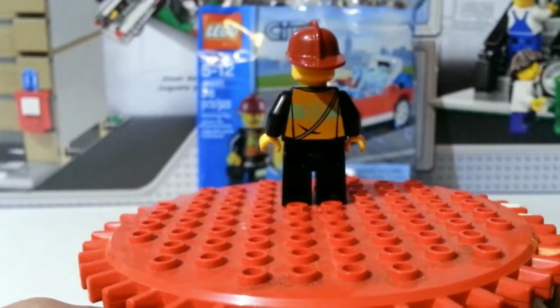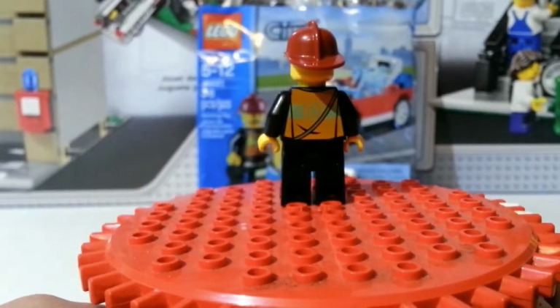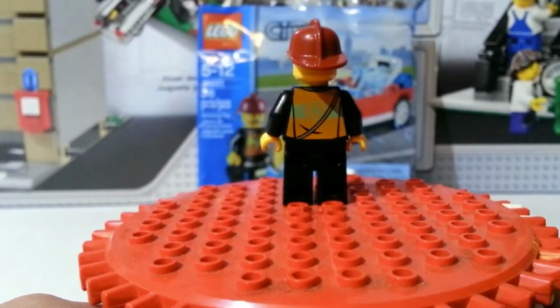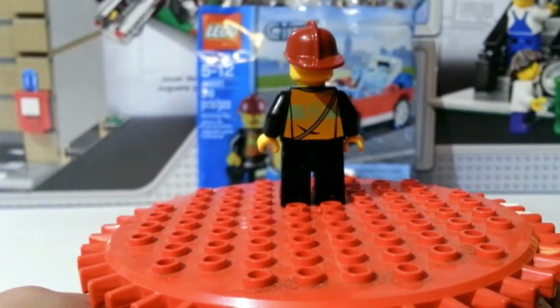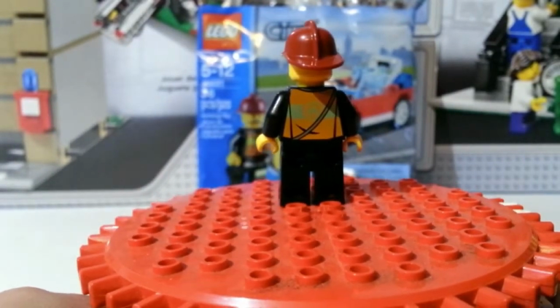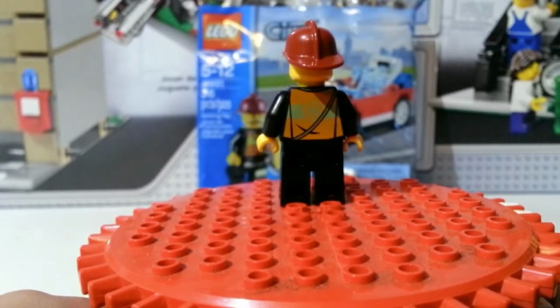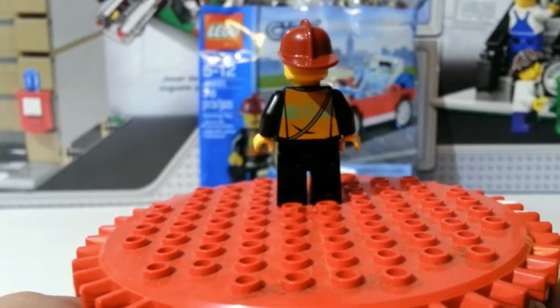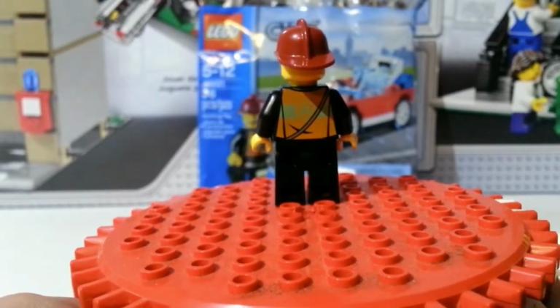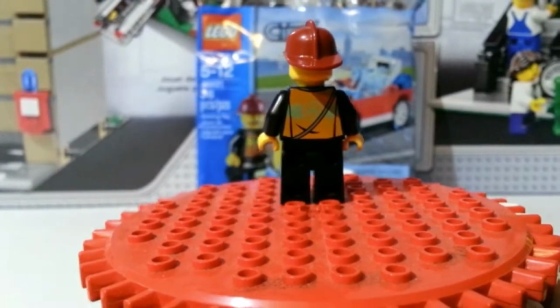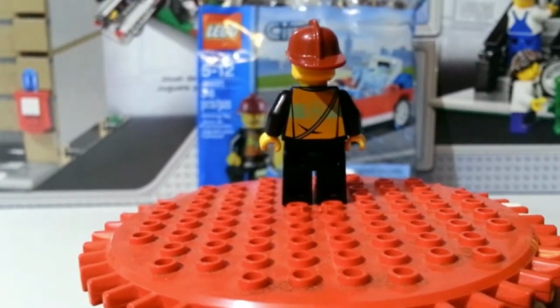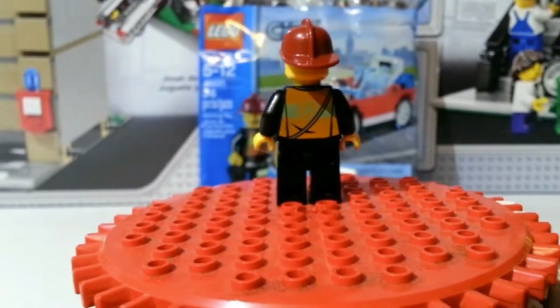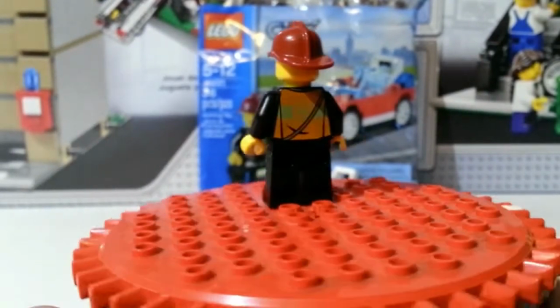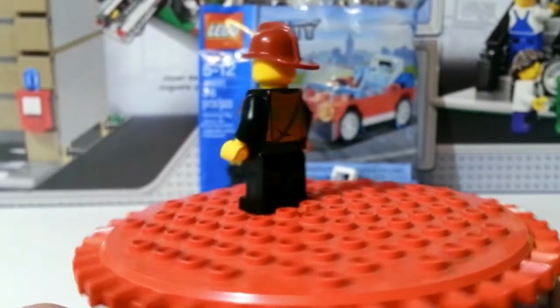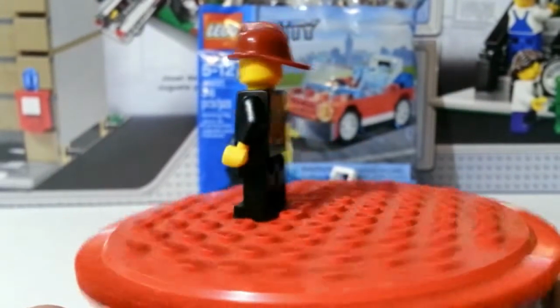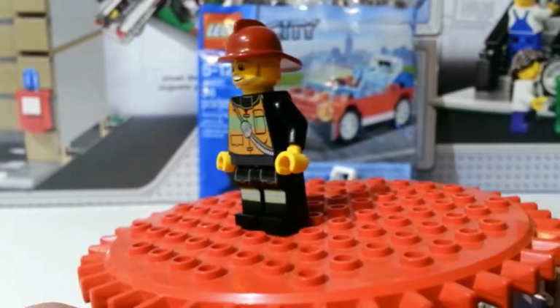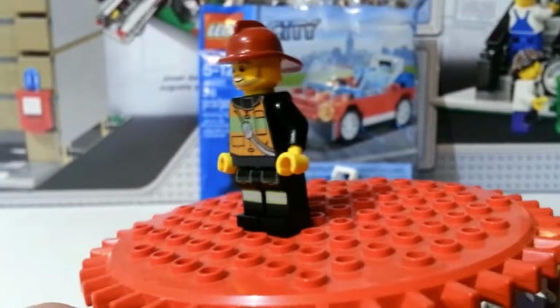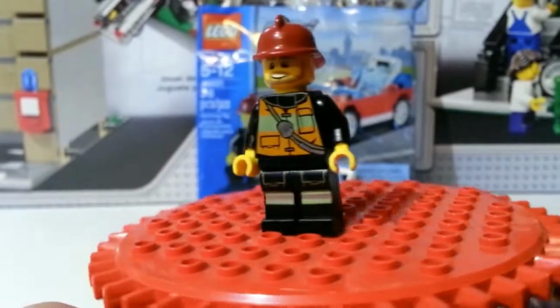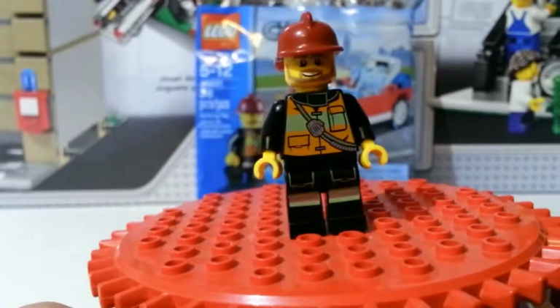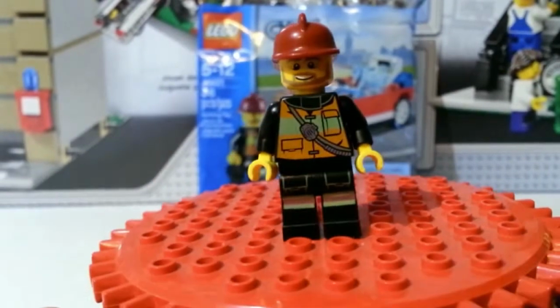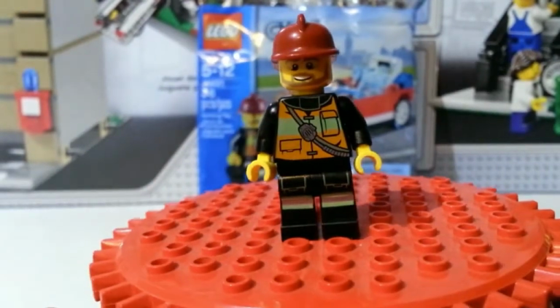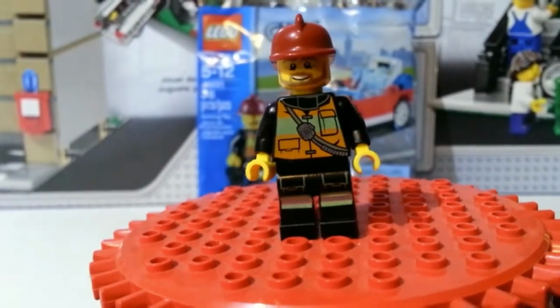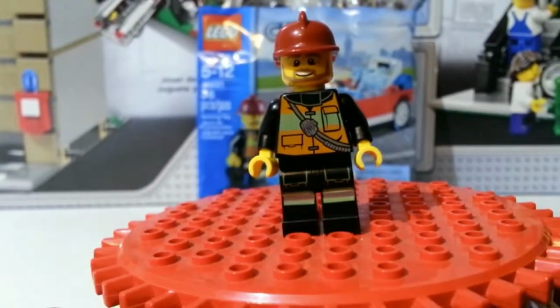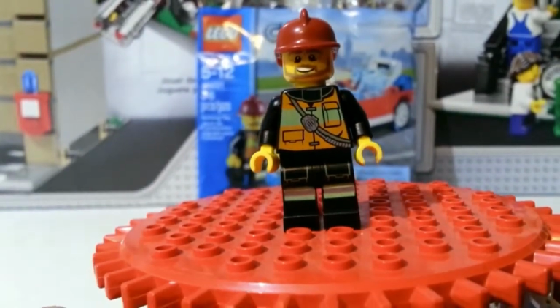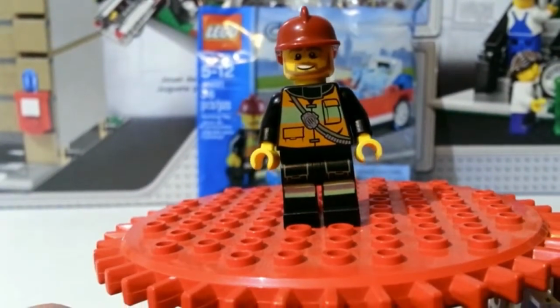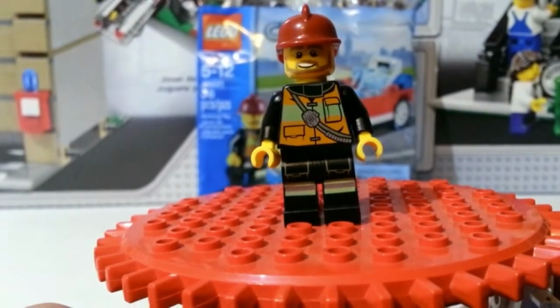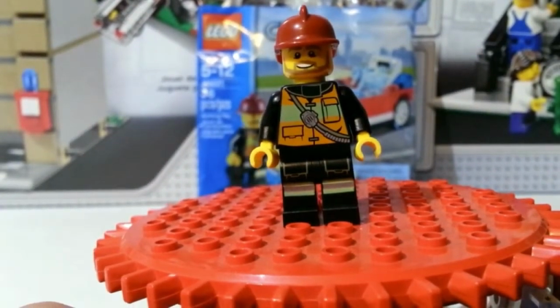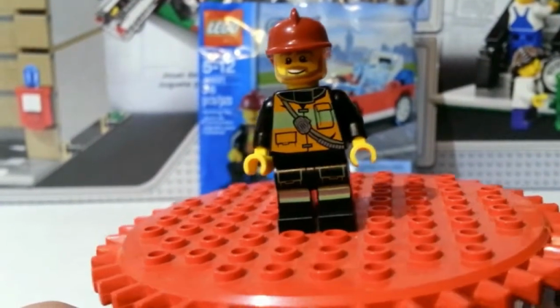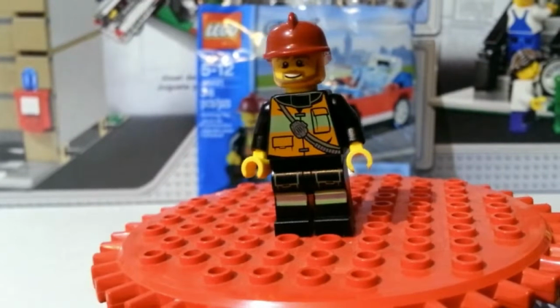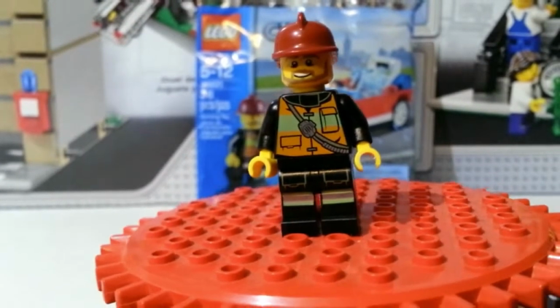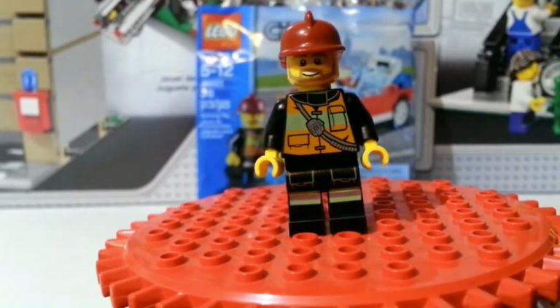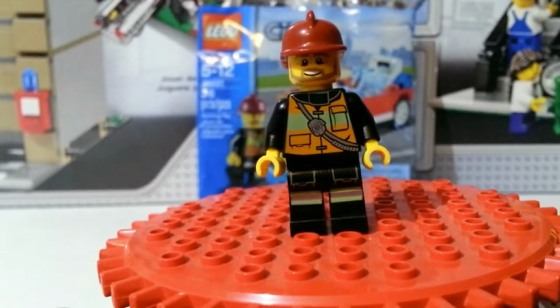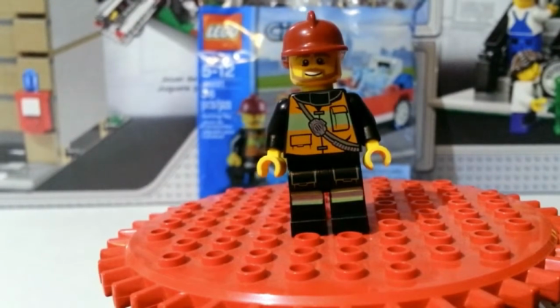The back printing is not a lot — it's just the logo pretty much and the strap that goes all the way around him. You do get some detail on the legs, so that's not bad. That is the one minifigure that you get with this polybag.